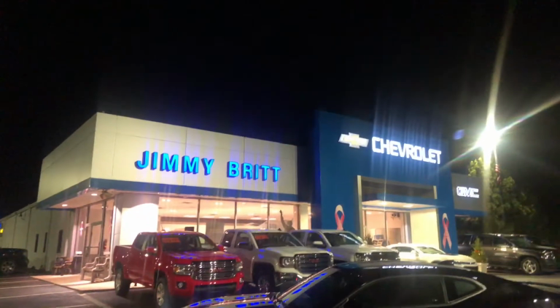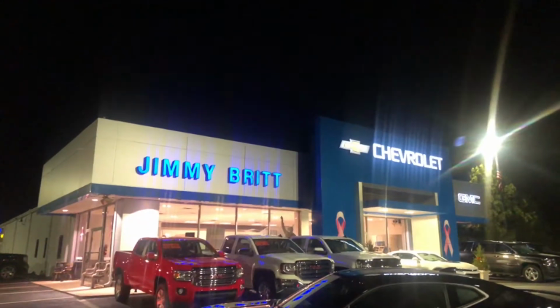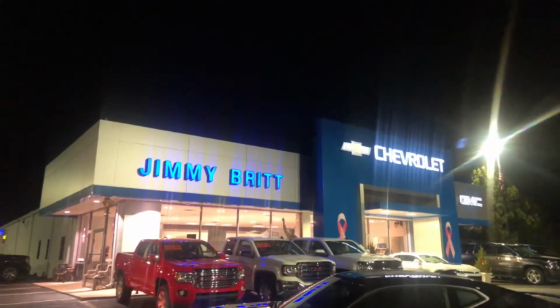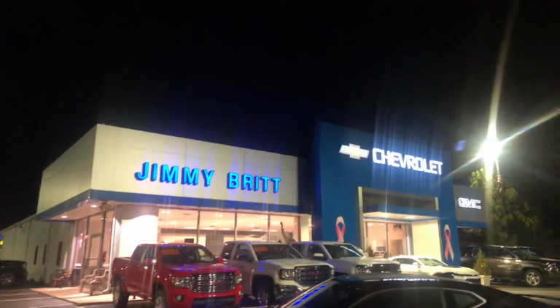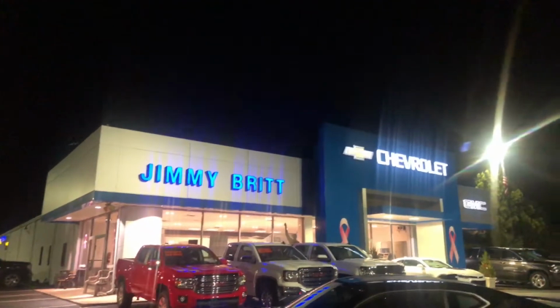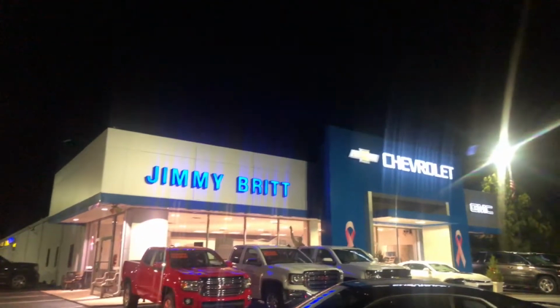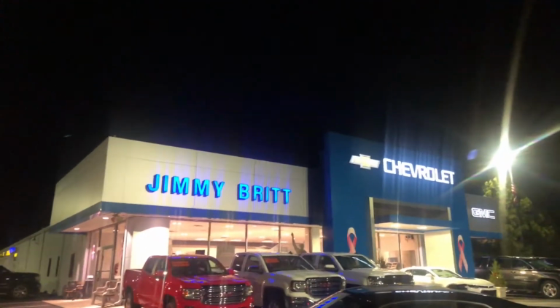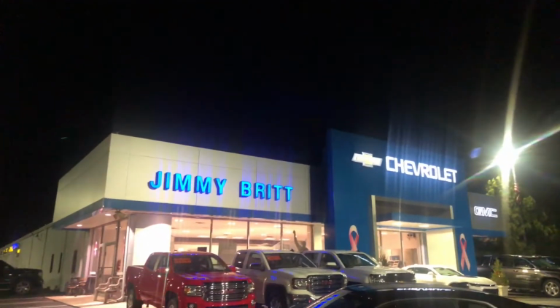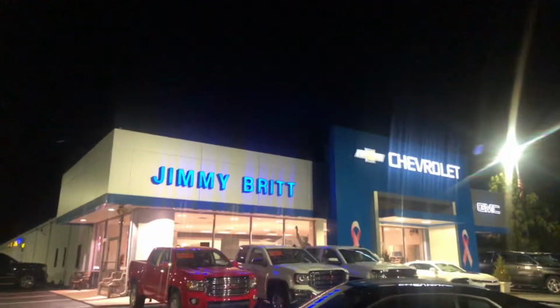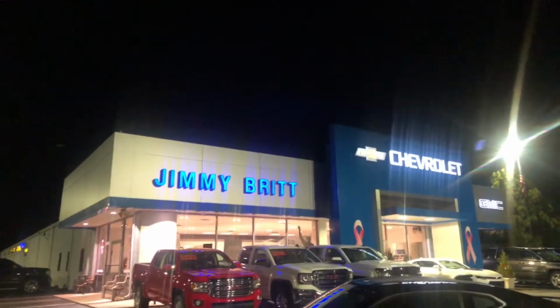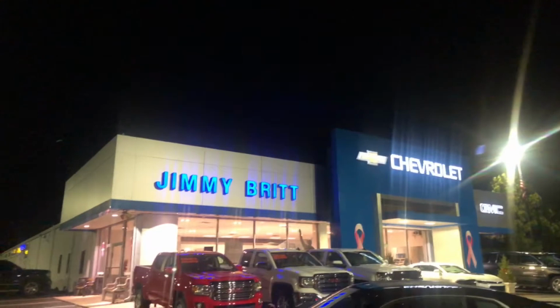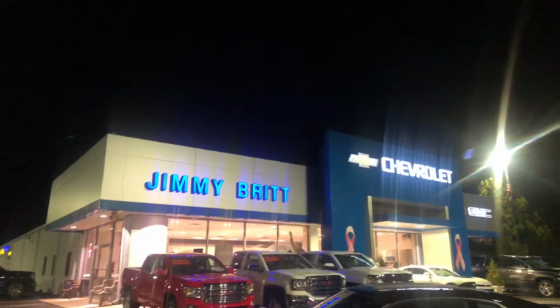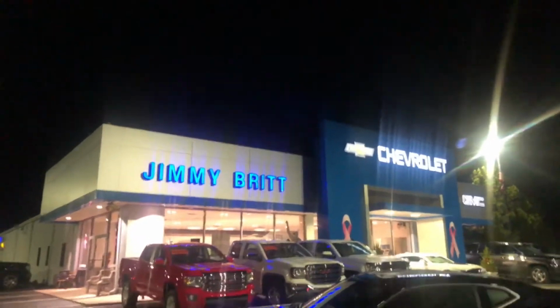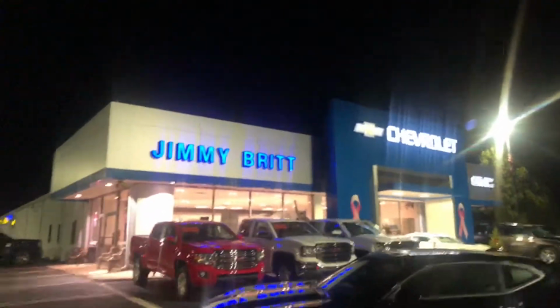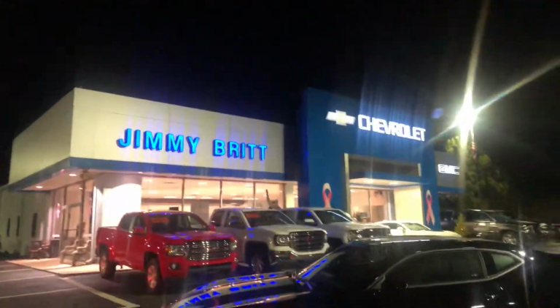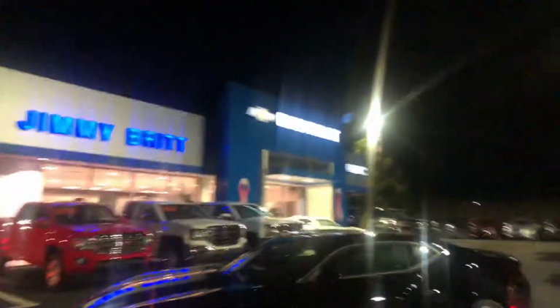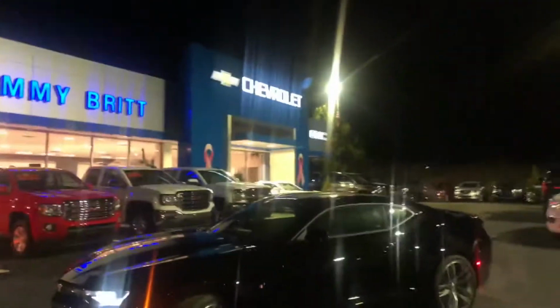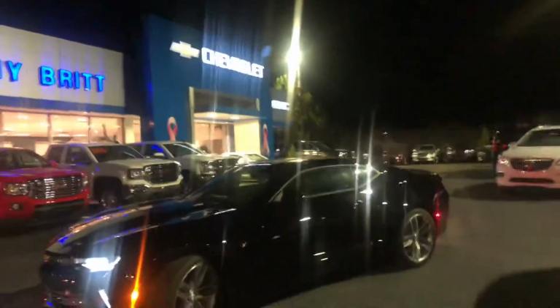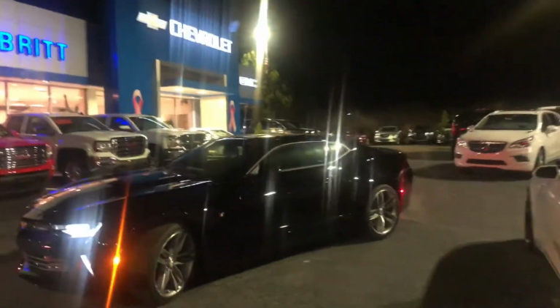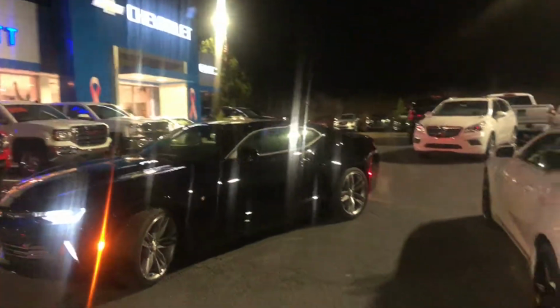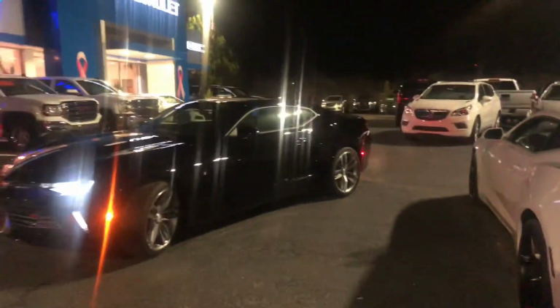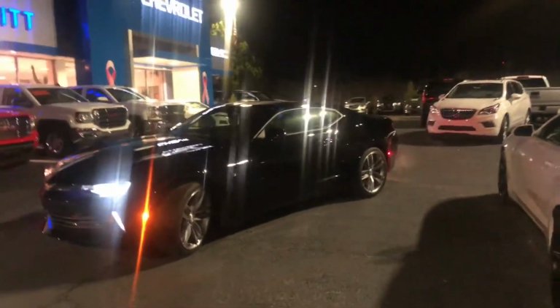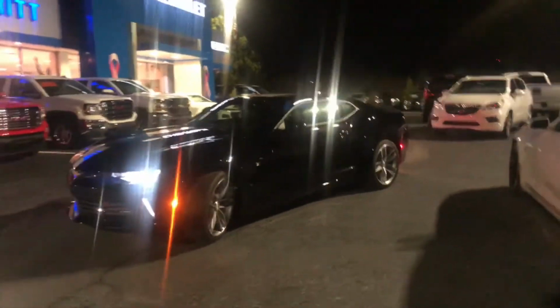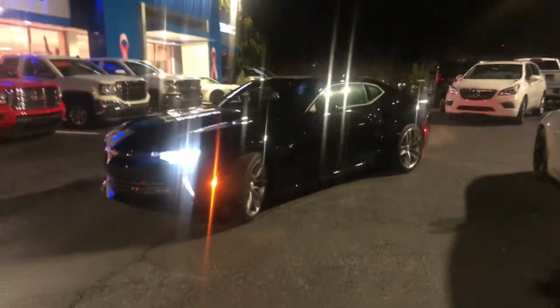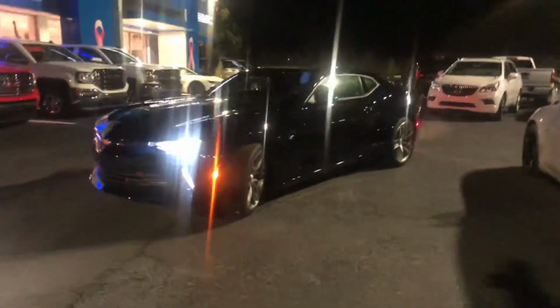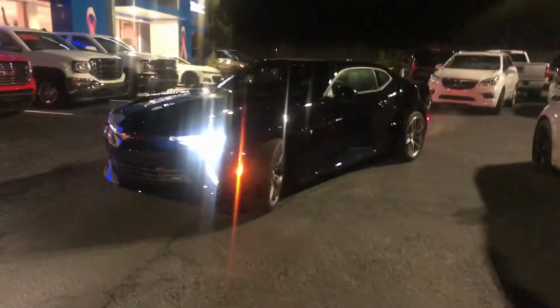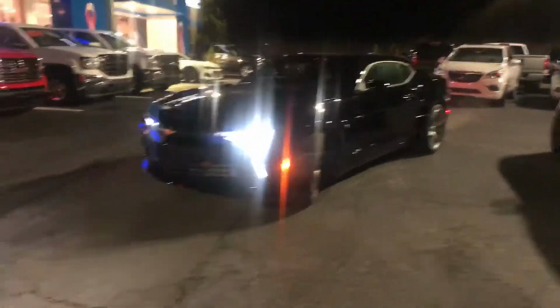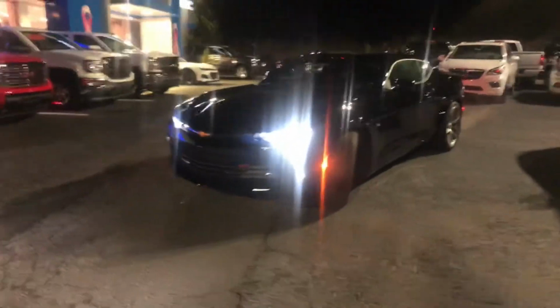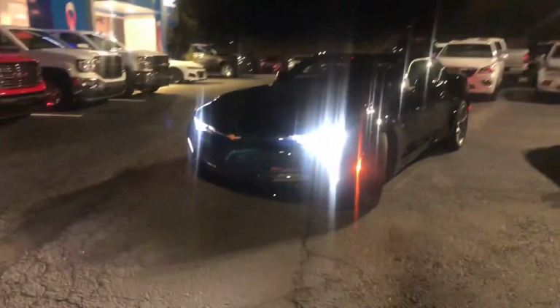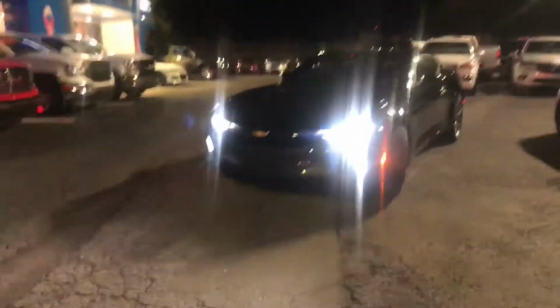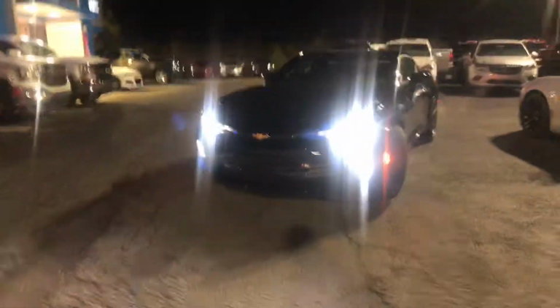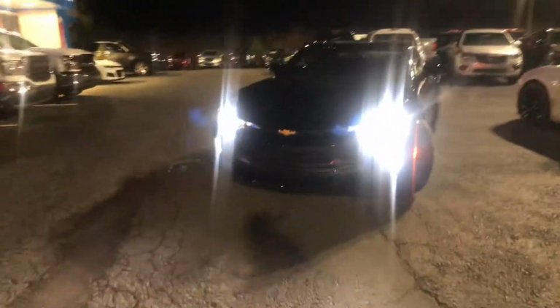Hey Mario, this is Brad here at Jimmy Britt Chevrolet in Greensboro, Georgia. I just wanted to introduce myself and make you a quick video of this beautiful 2018 Chevrolet Camaro. I'll go ahead and walk around to the front for you.